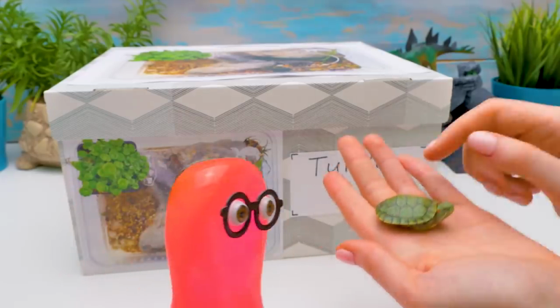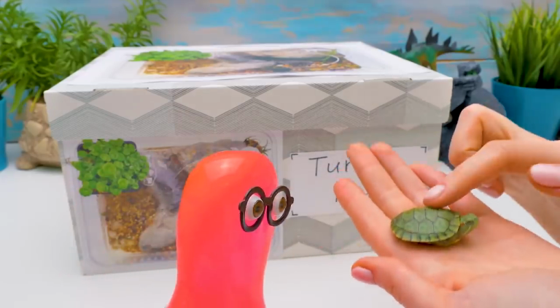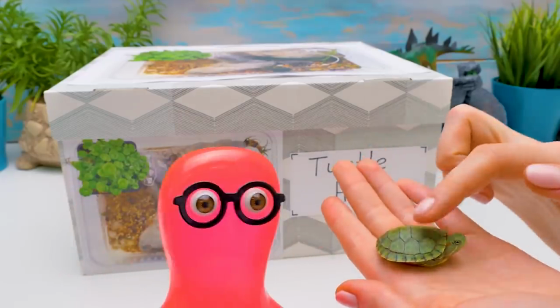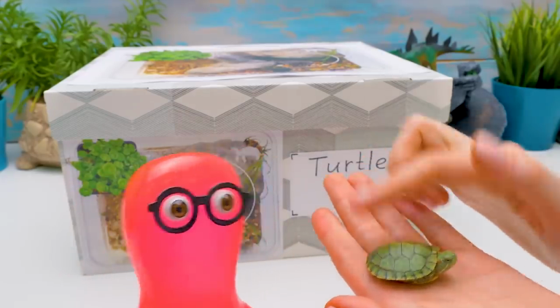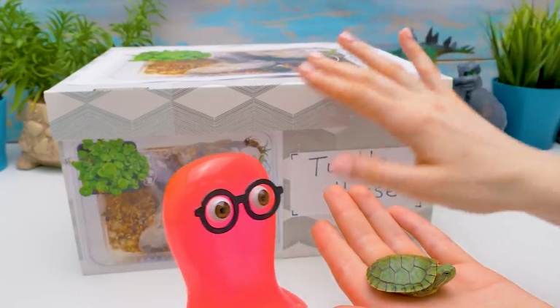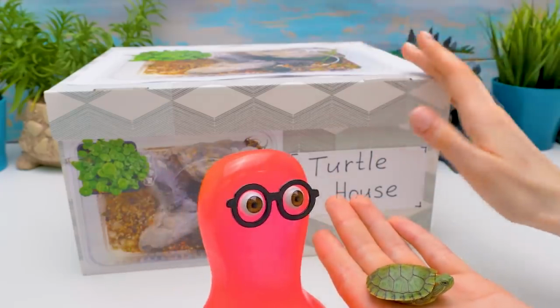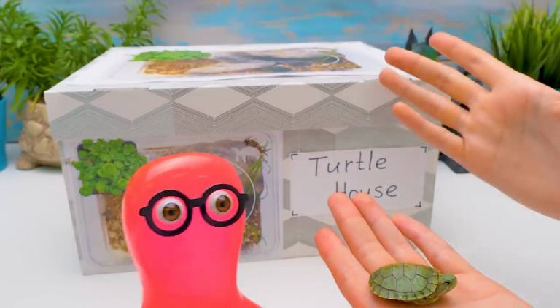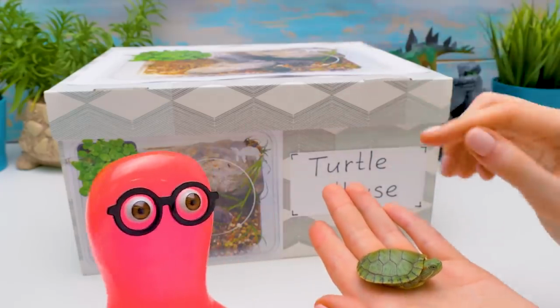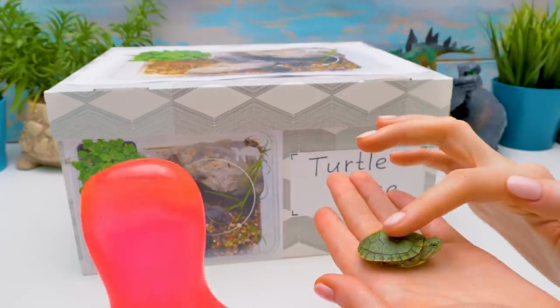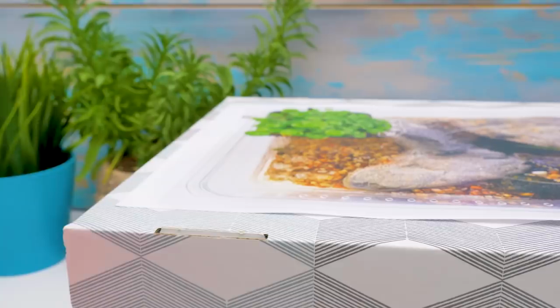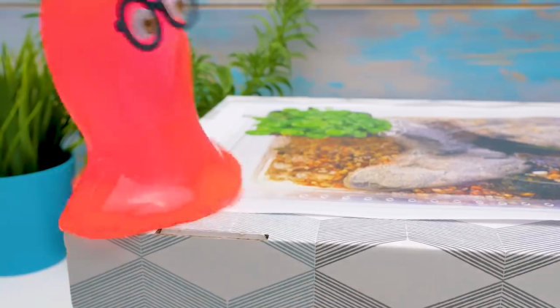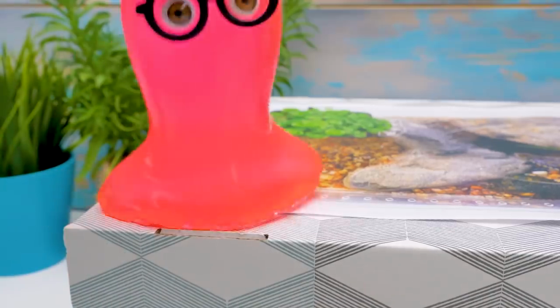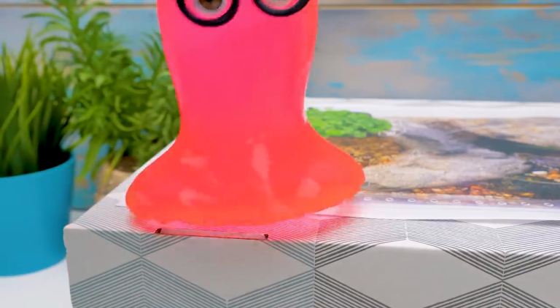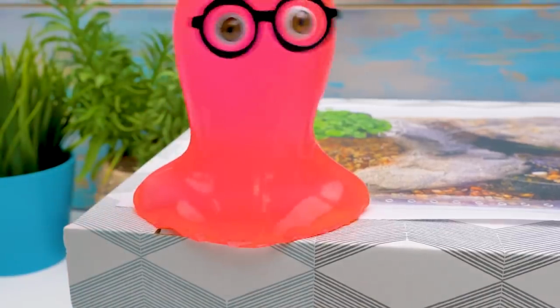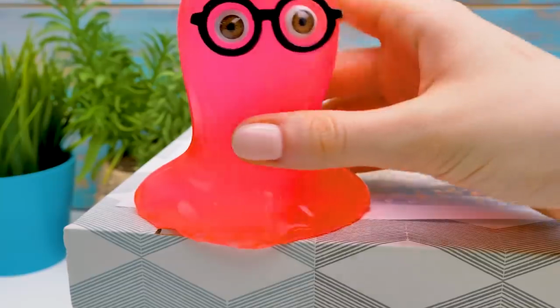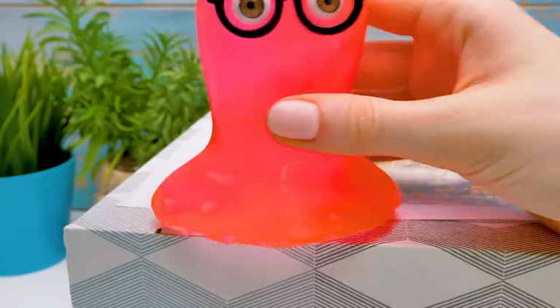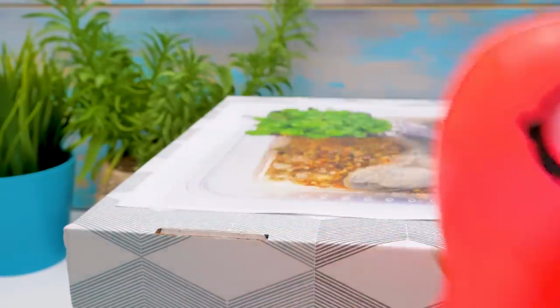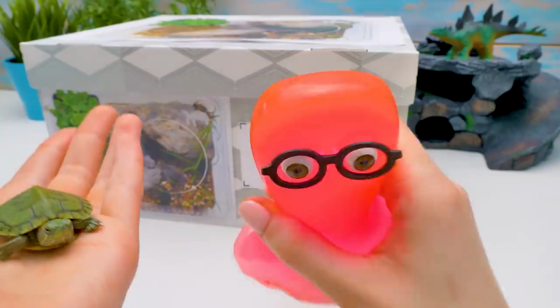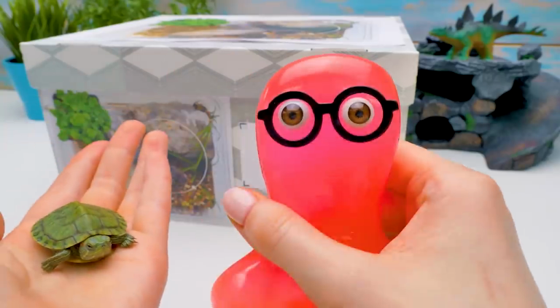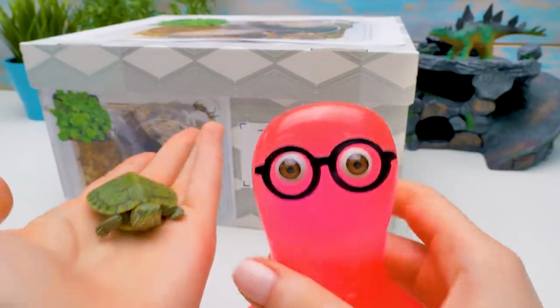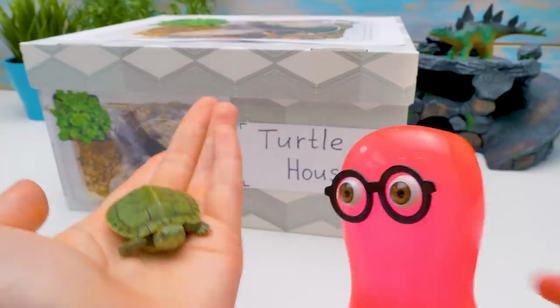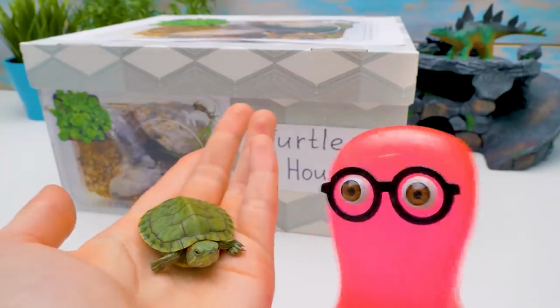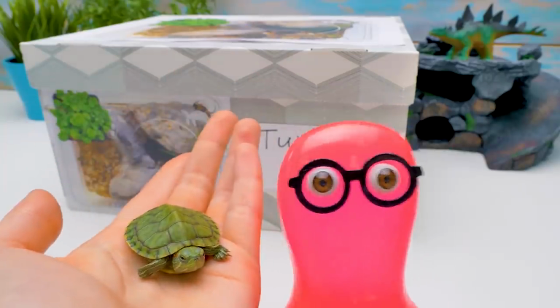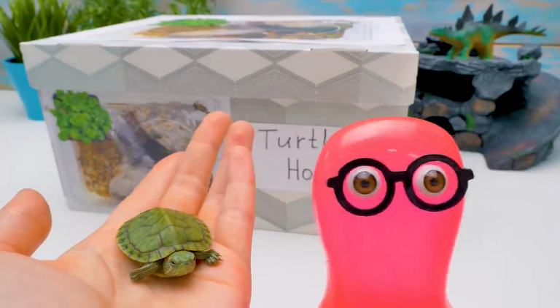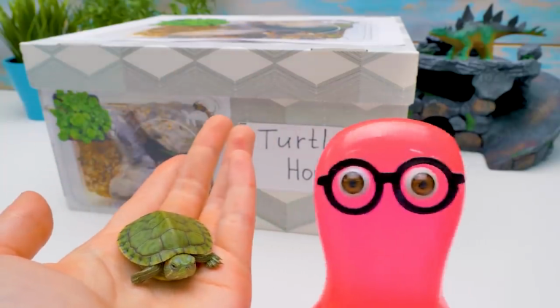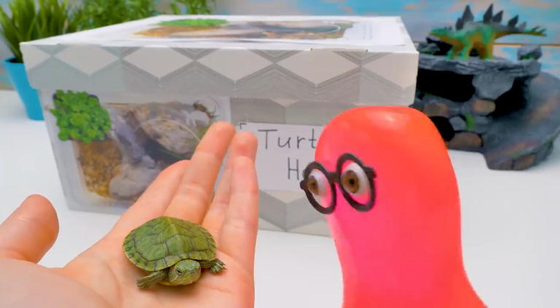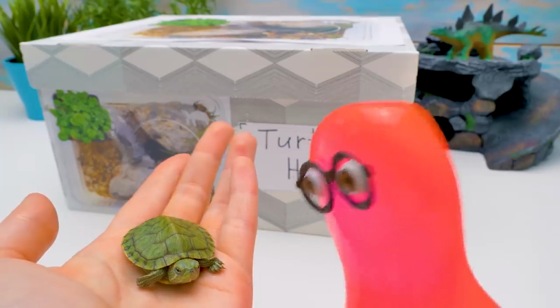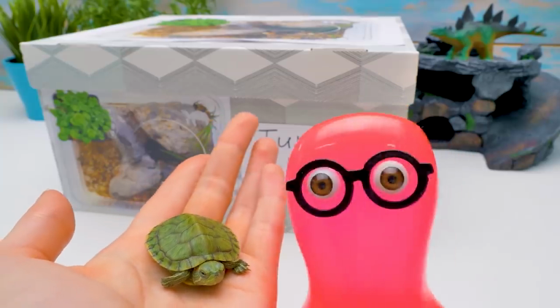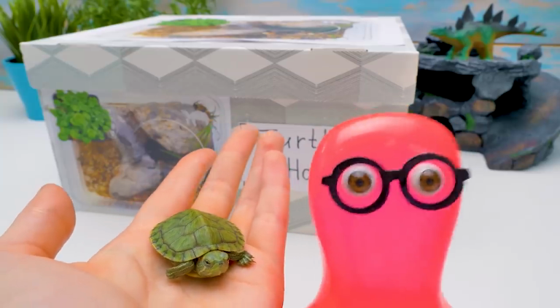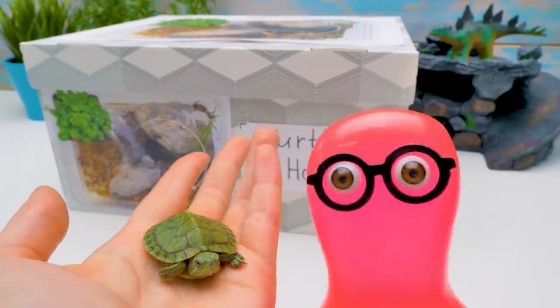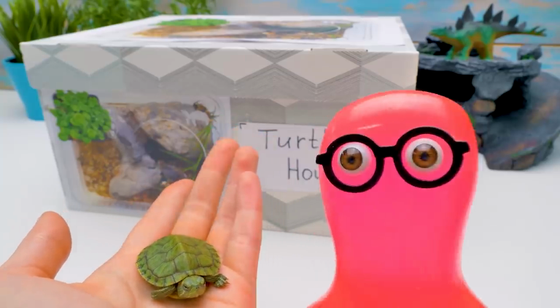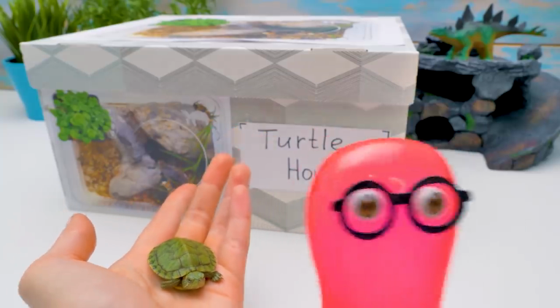Even though the turtles are very clever animals, they can't unbox this. Then let me do the unboxing! Let's do it together, Sammy - you, me, and the turtles. Turtles, soon you're going to get a luxurious apartment!